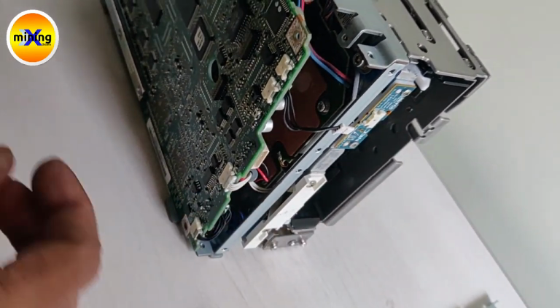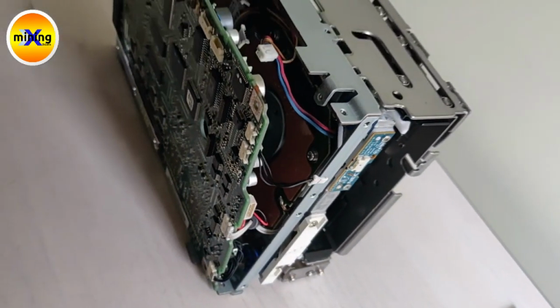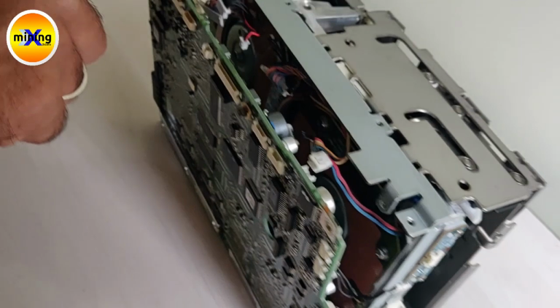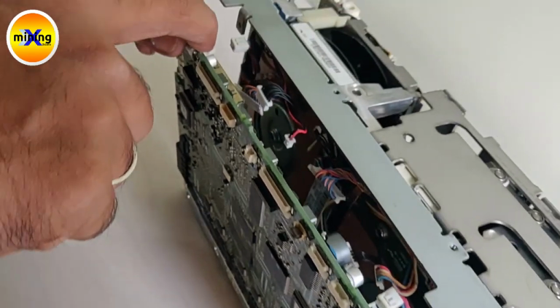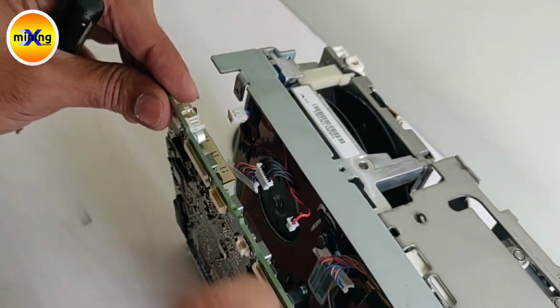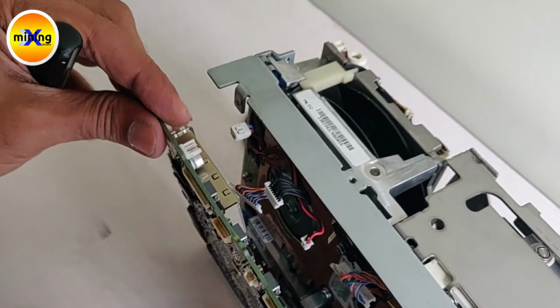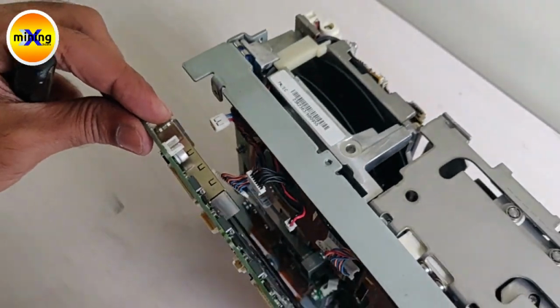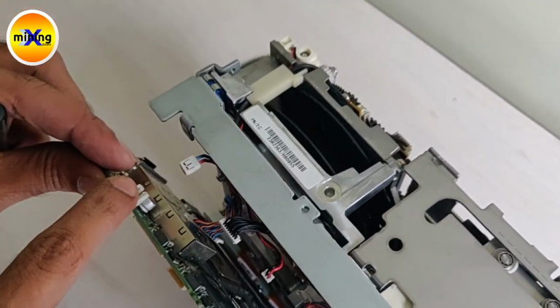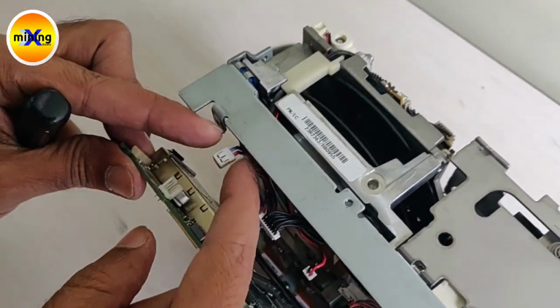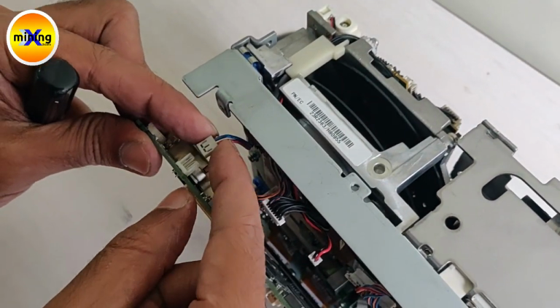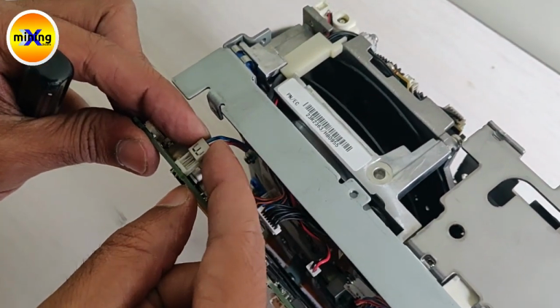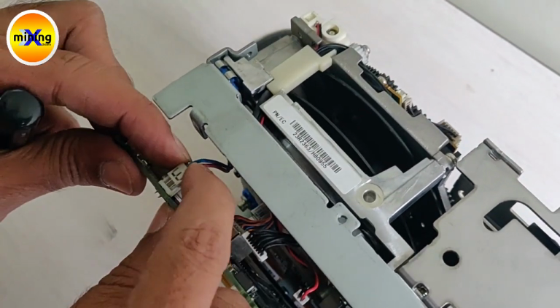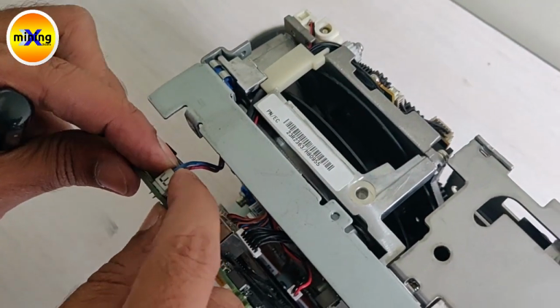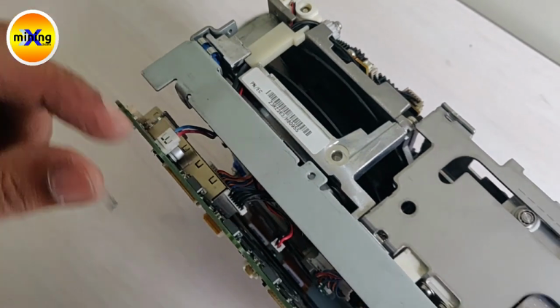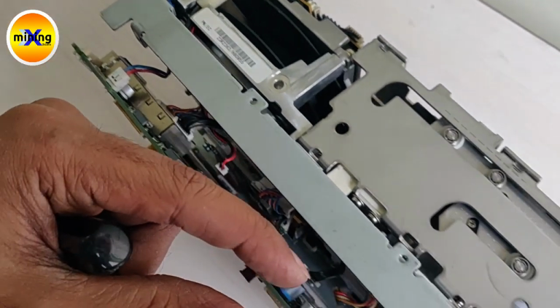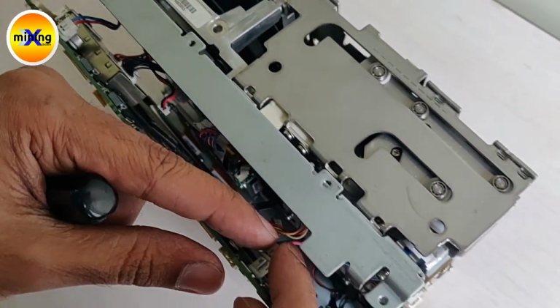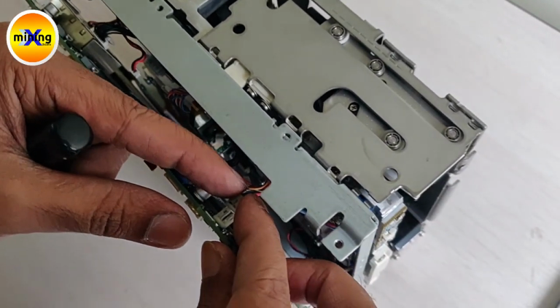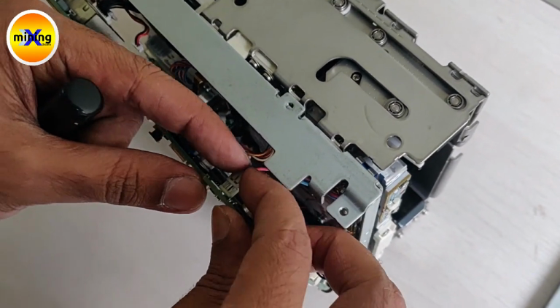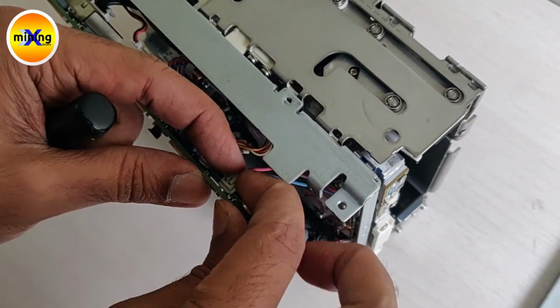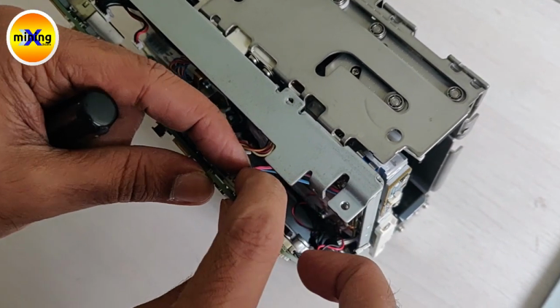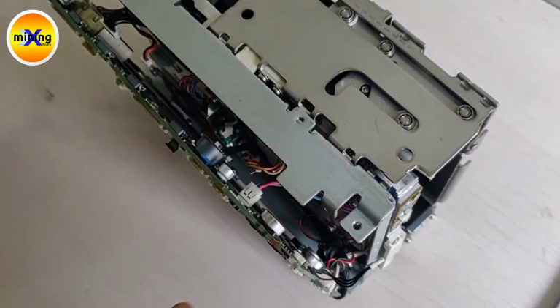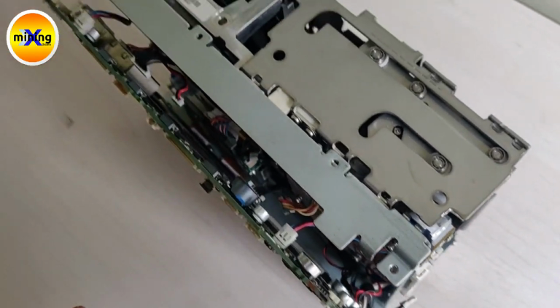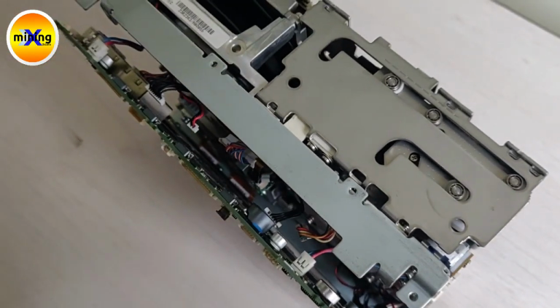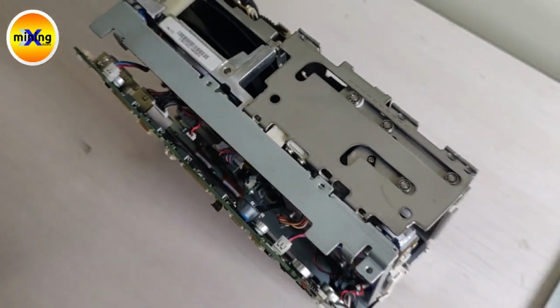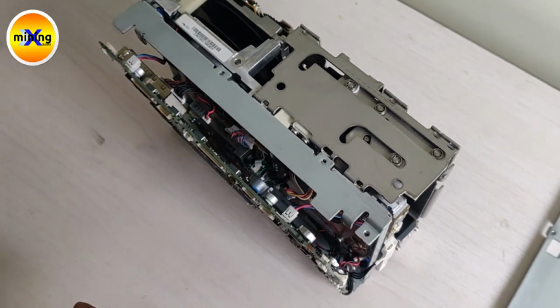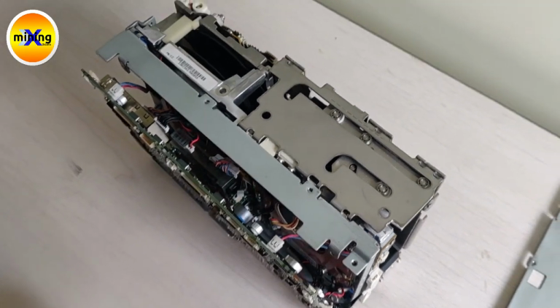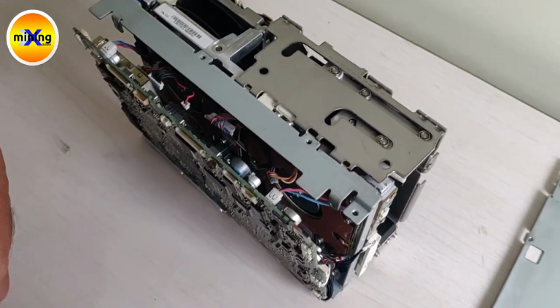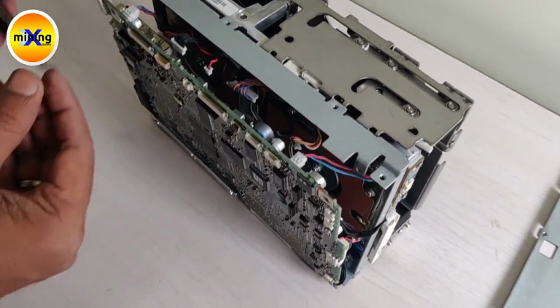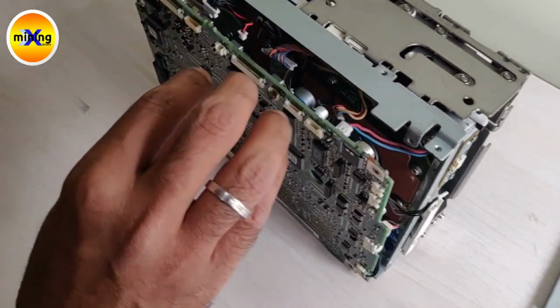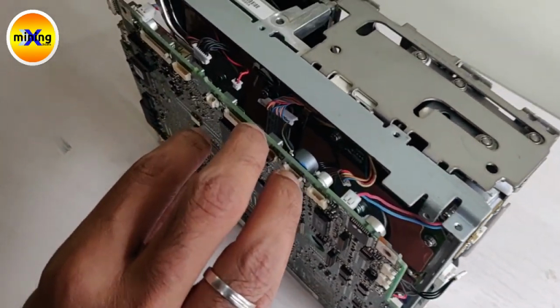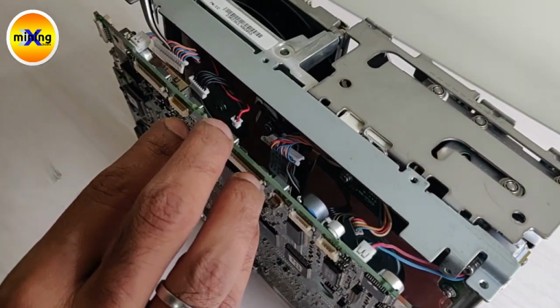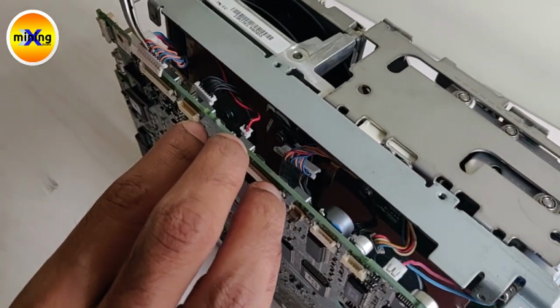After that here the batch came out. So we have to connect these two first. We have to connect this cable like this.